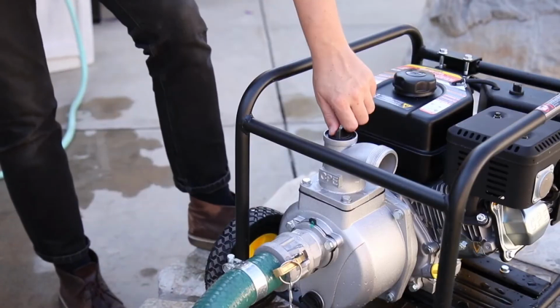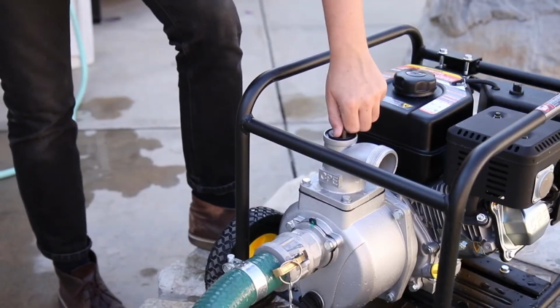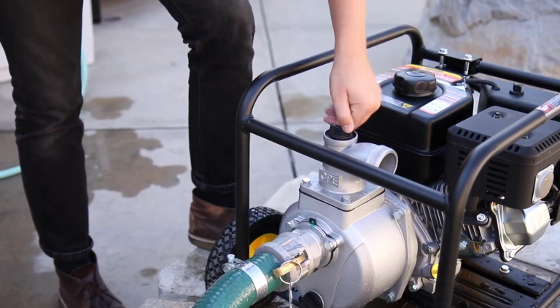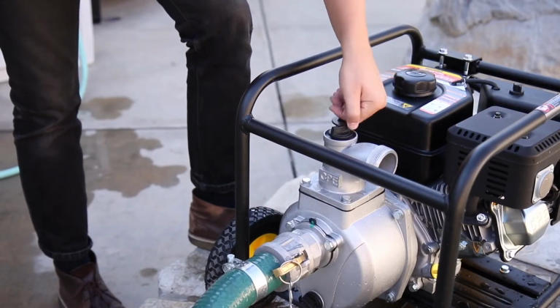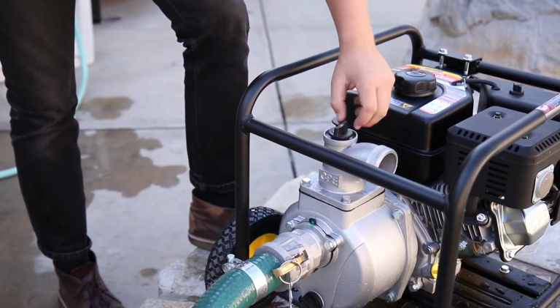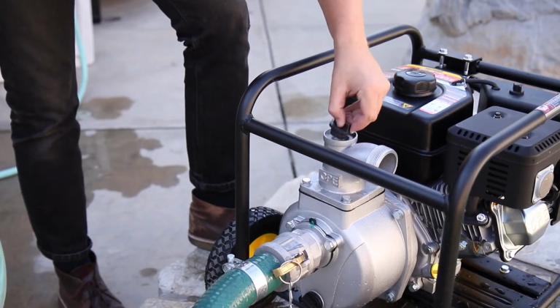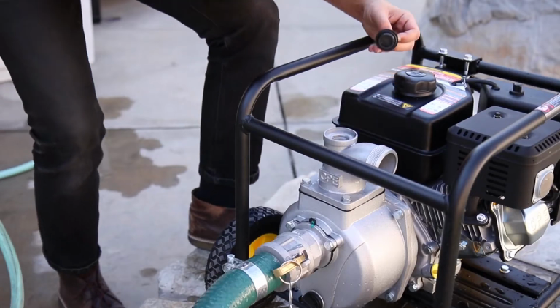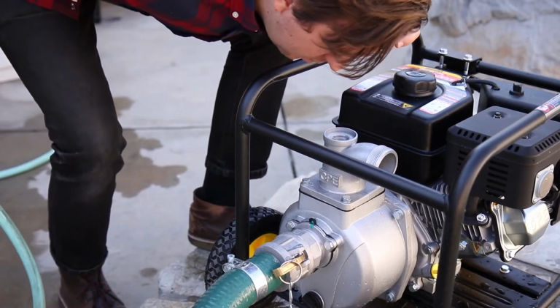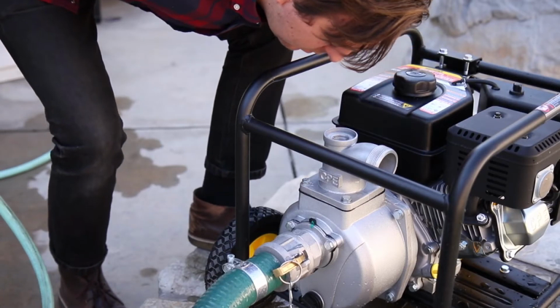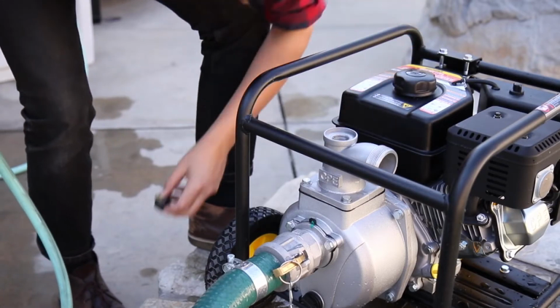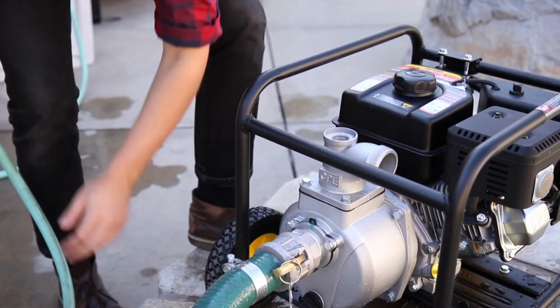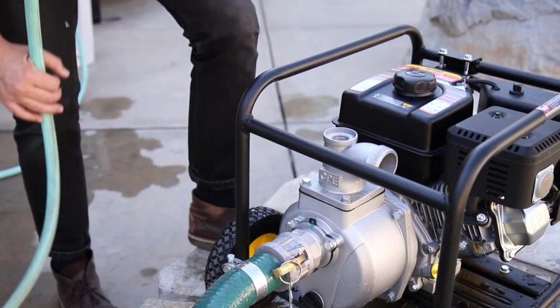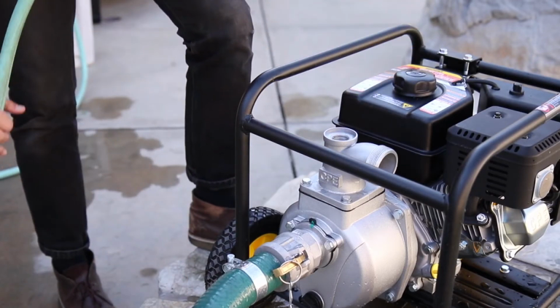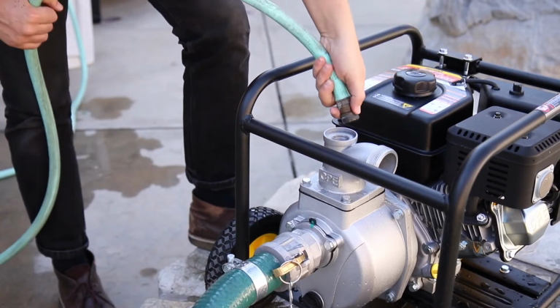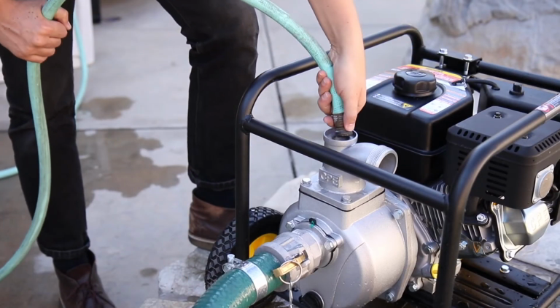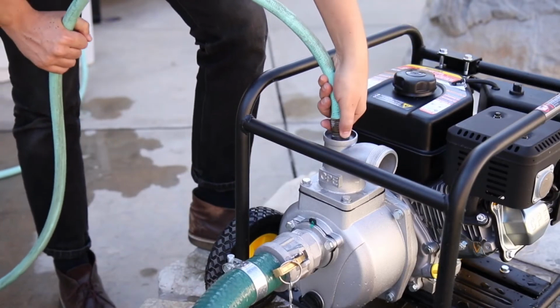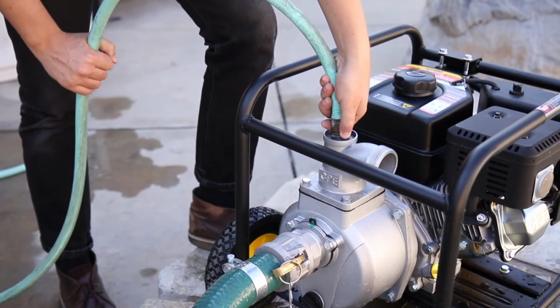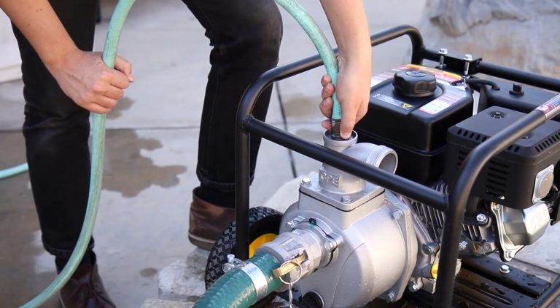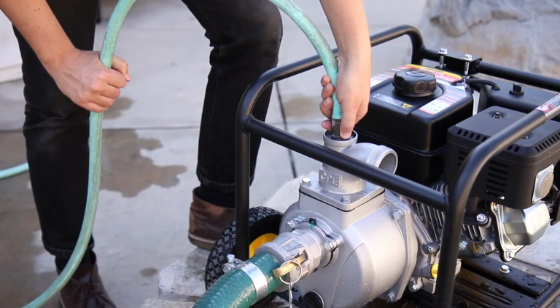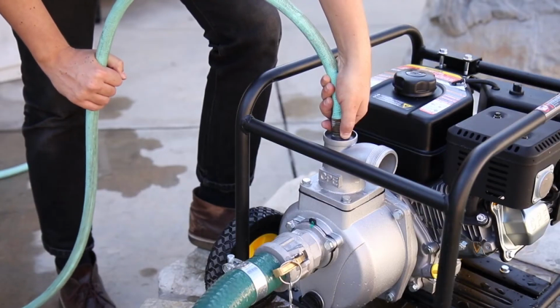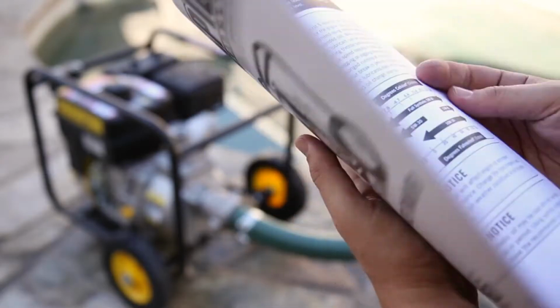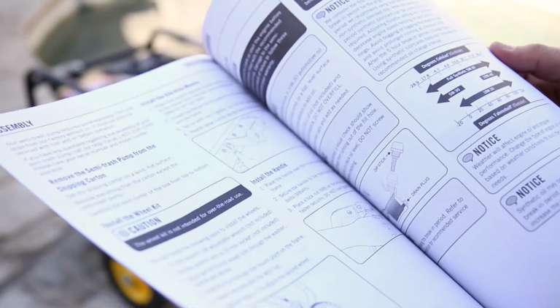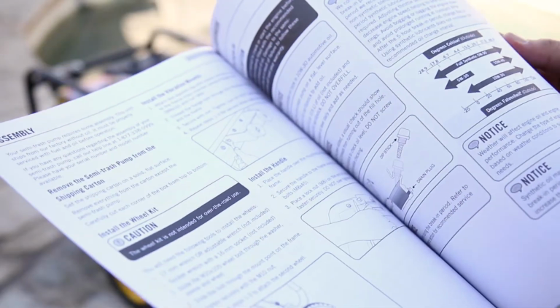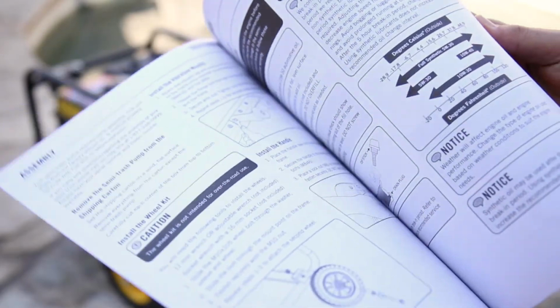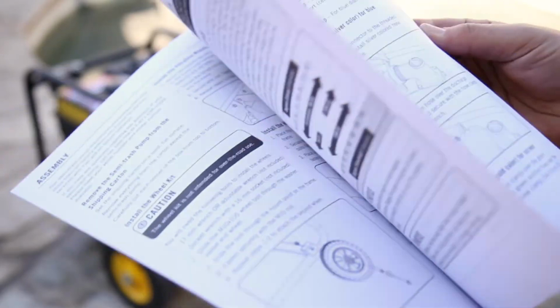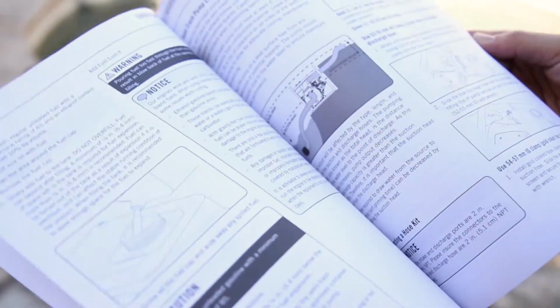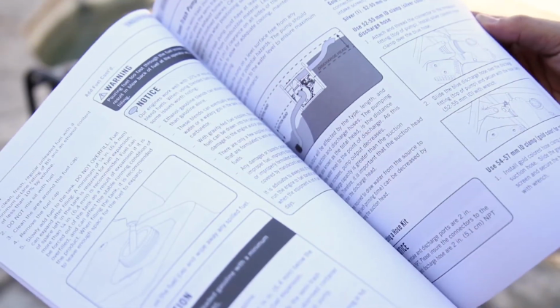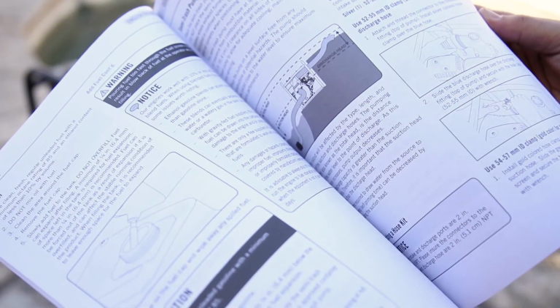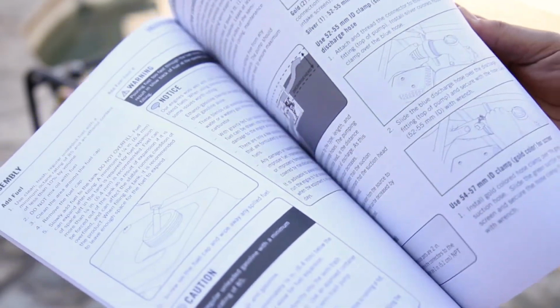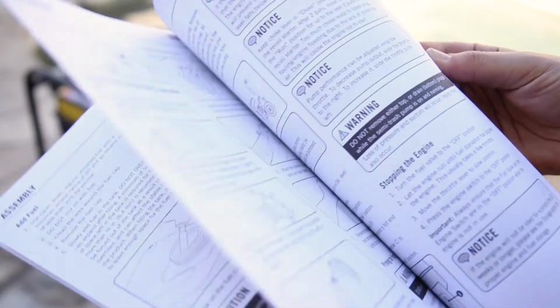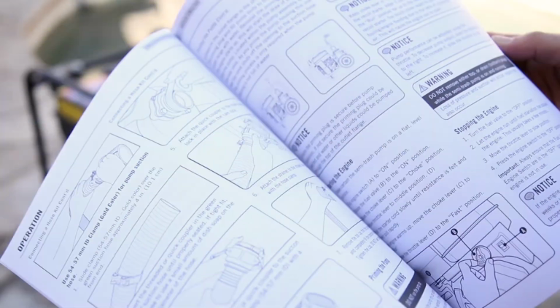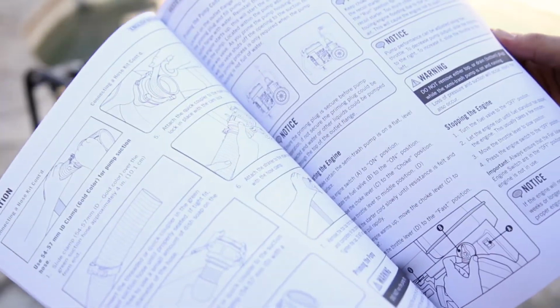Check your pump housing before each use, and anytime the housing is not completely full of water, you will need to reprime the pump. Read your operator's manual to become familiar with all other safety guidelines for your Champion transfer pump.